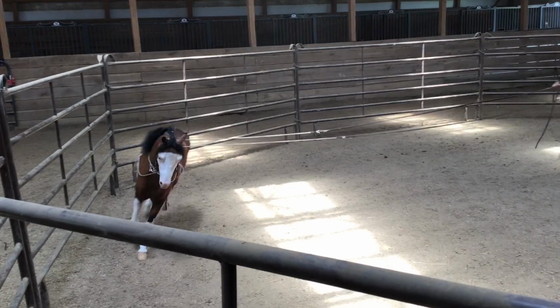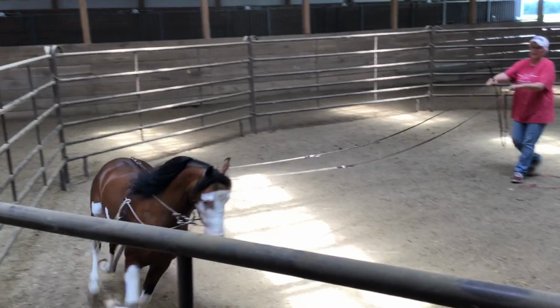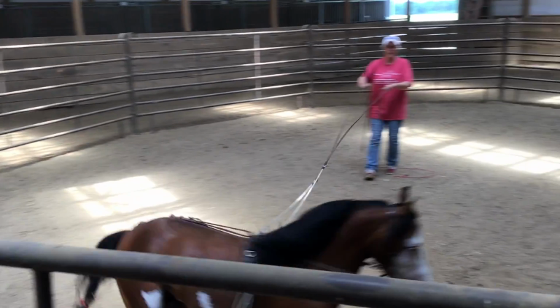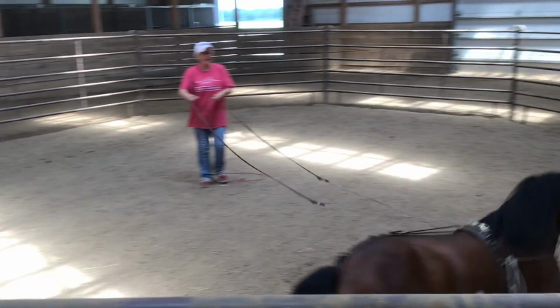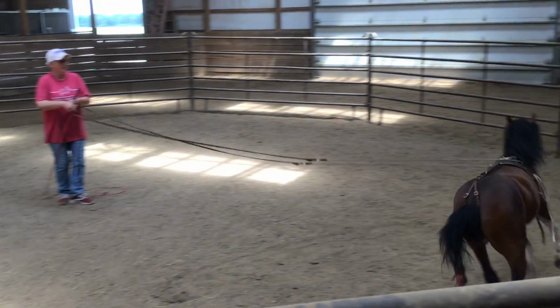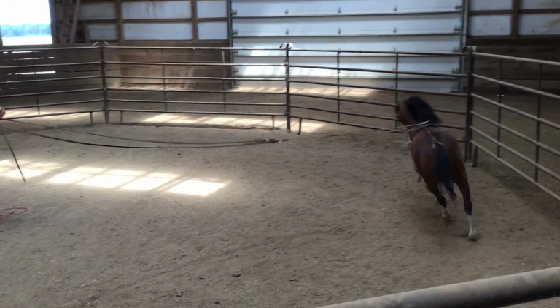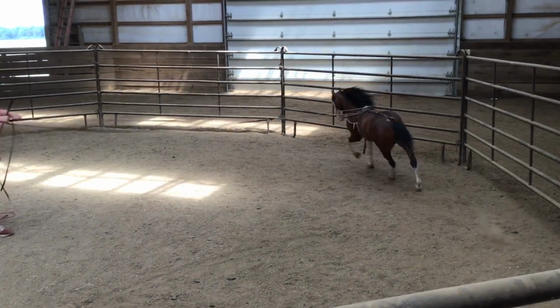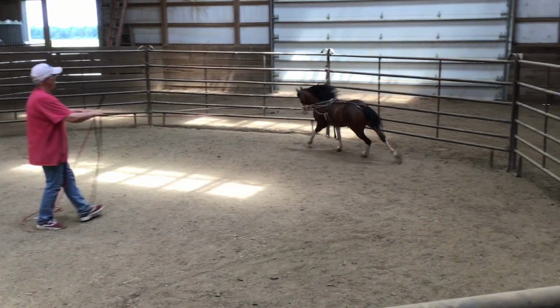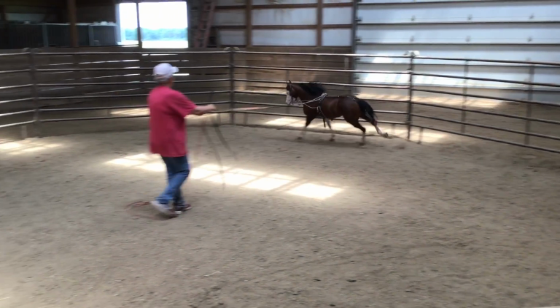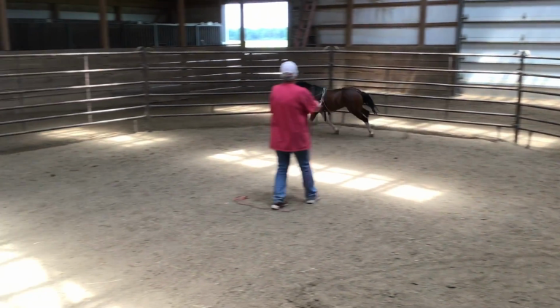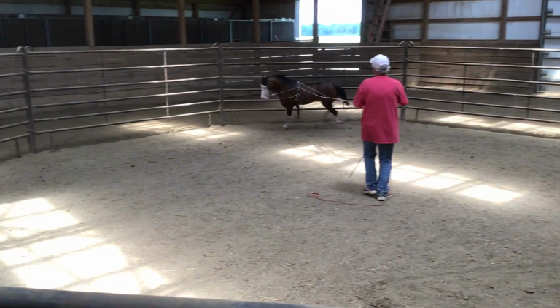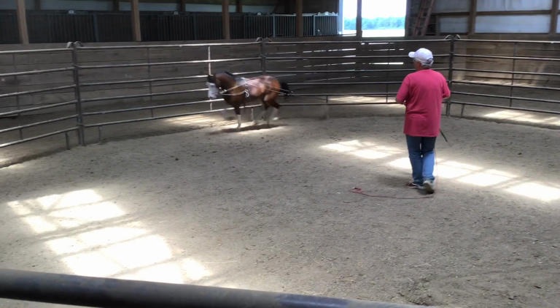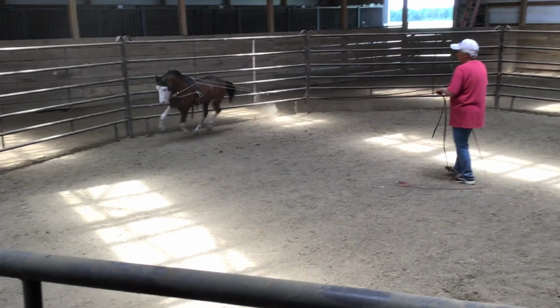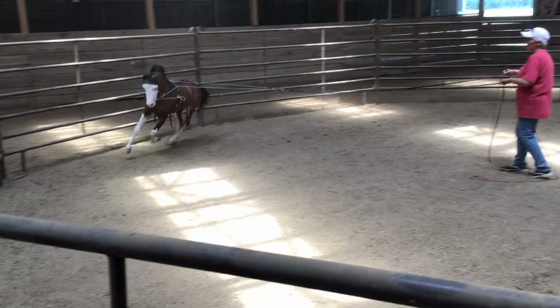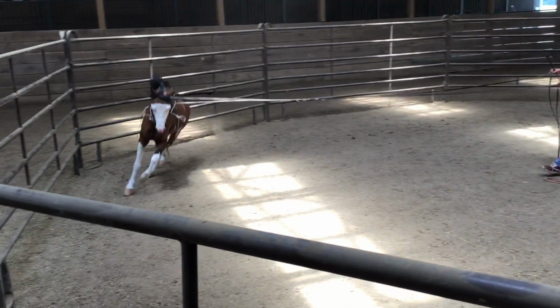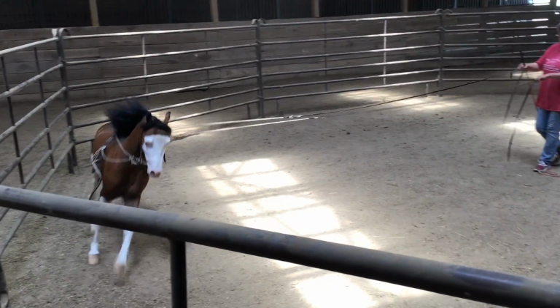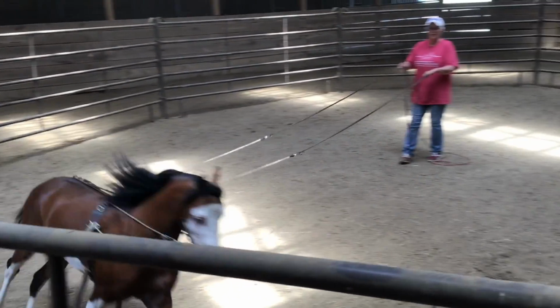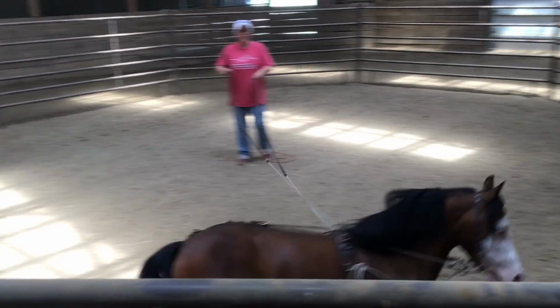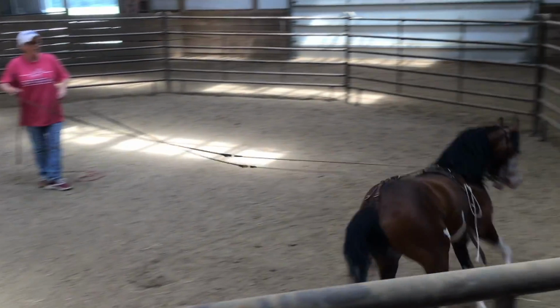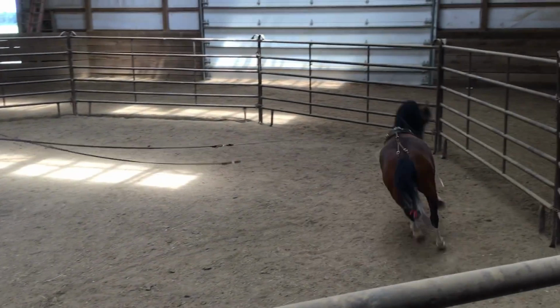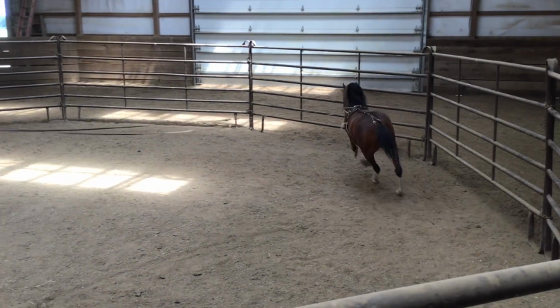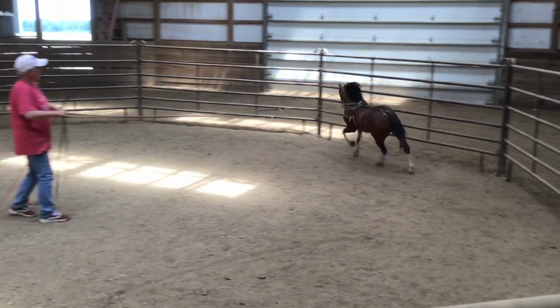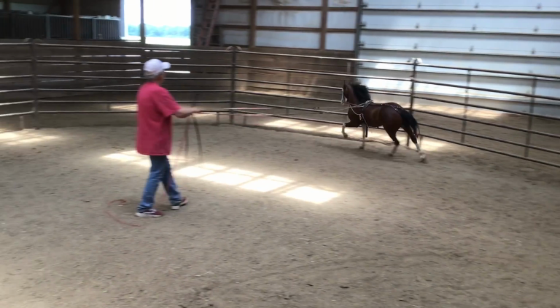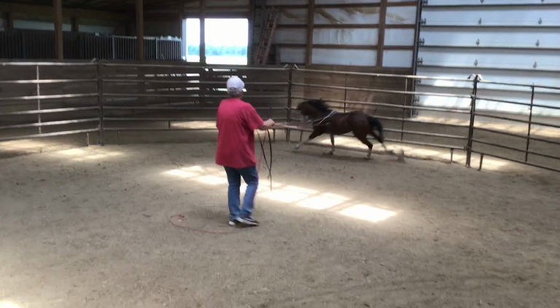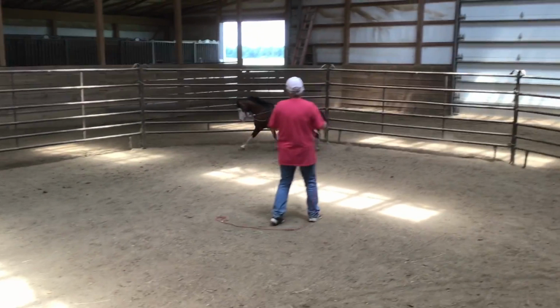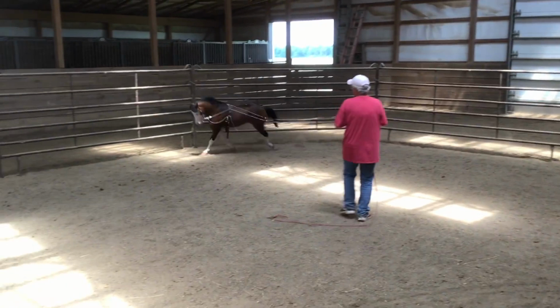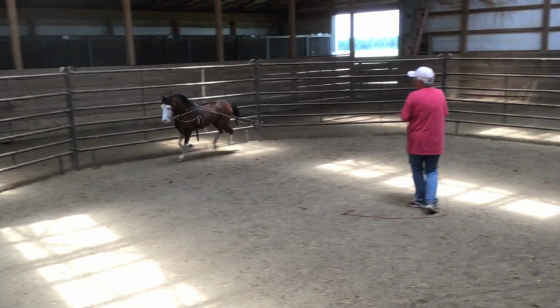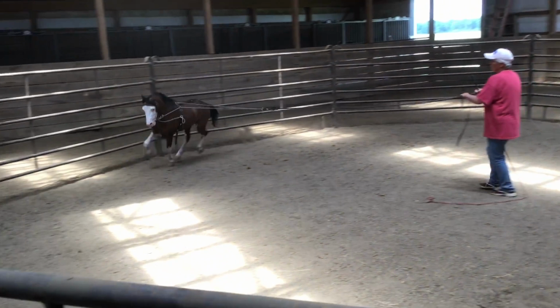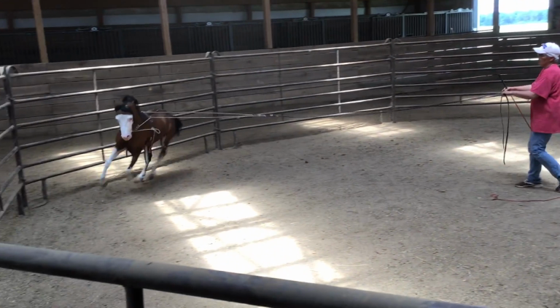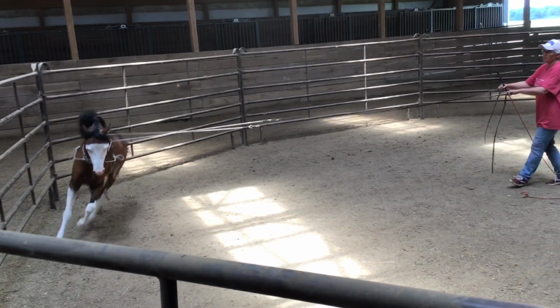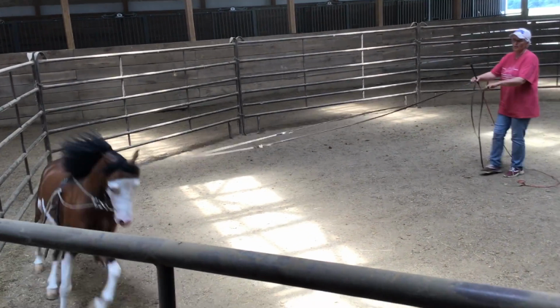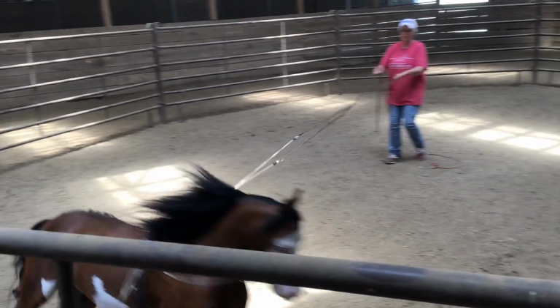We're going to bend him to the inside, so you're going to pull a little bit. When you're doing counterclockwise, you're going to pull on your left line. When you go clockwise, you're going to pull on your right. He's going to bend to the inside, and we're going to use flexibility through his shoulder.